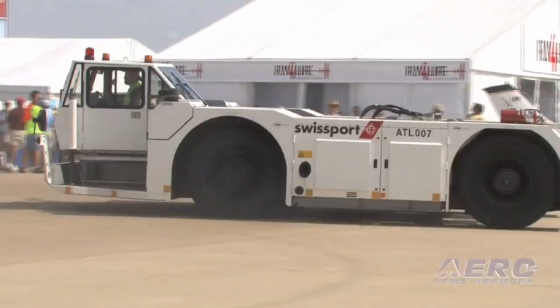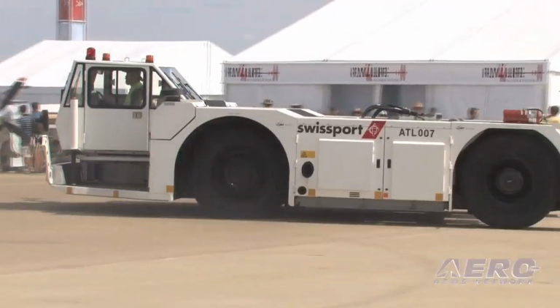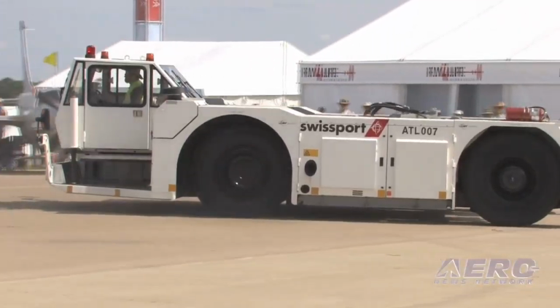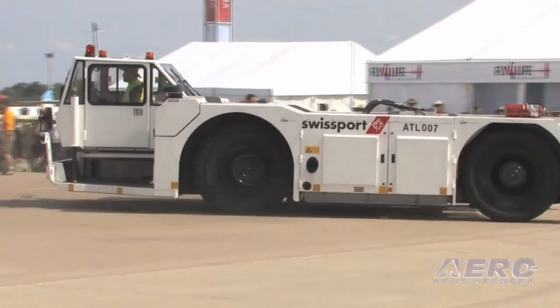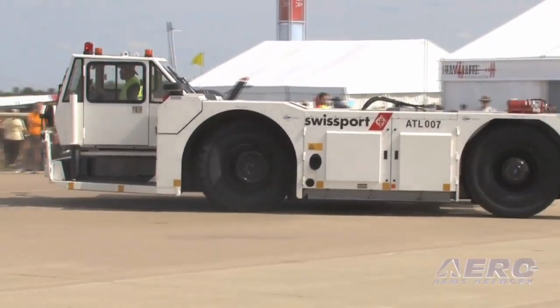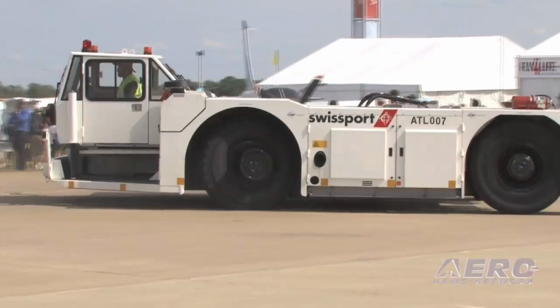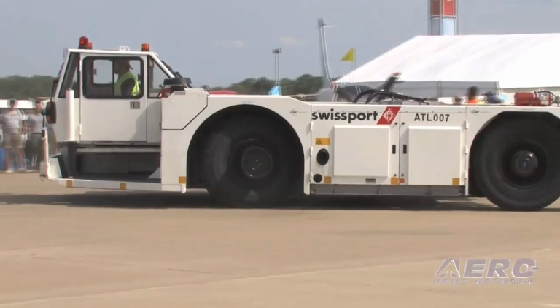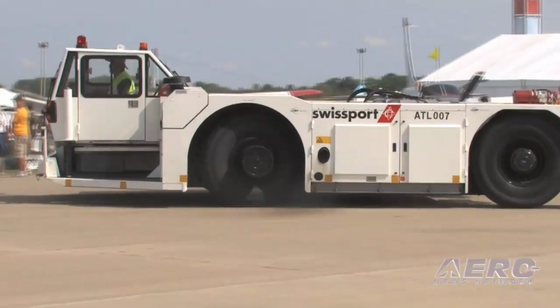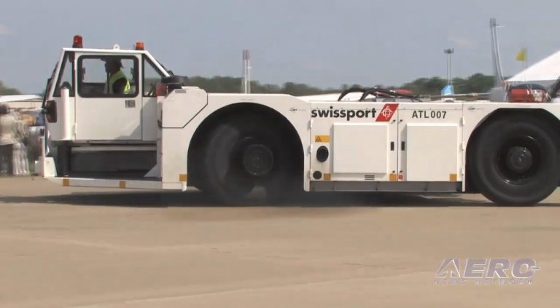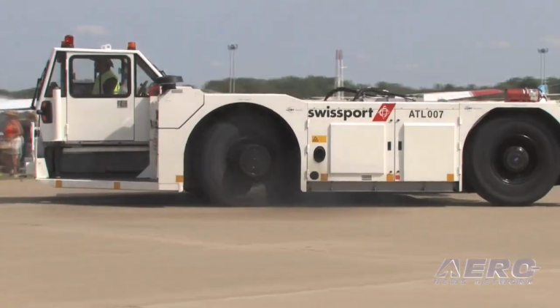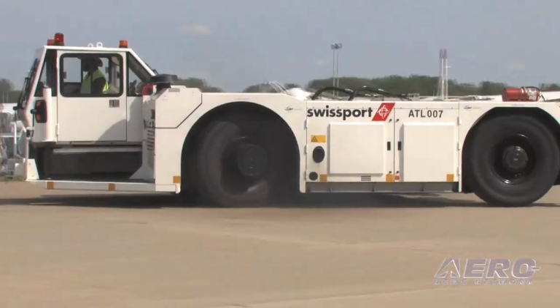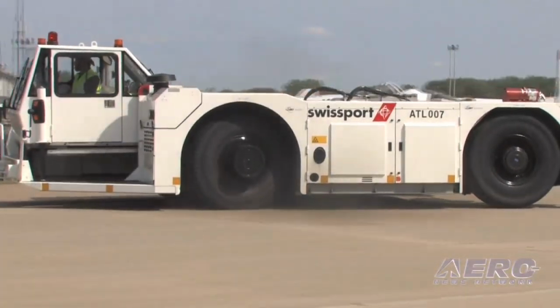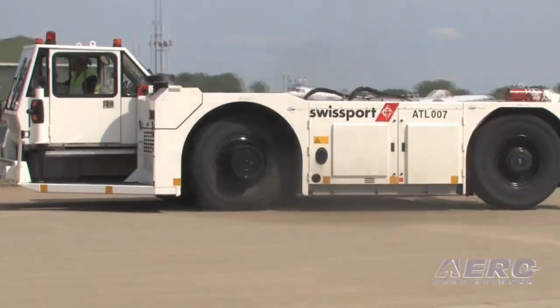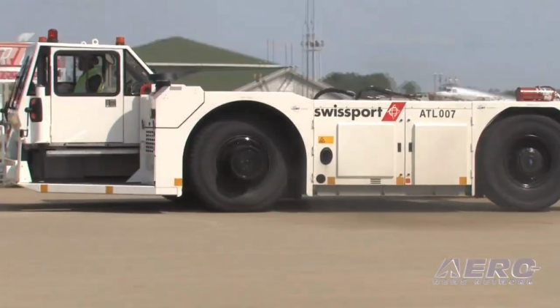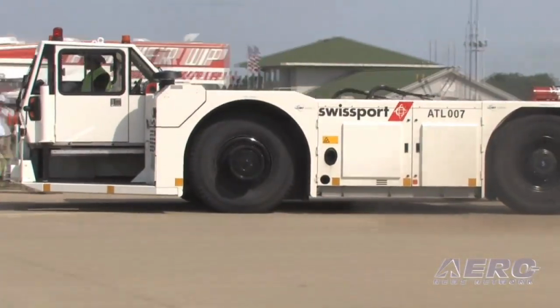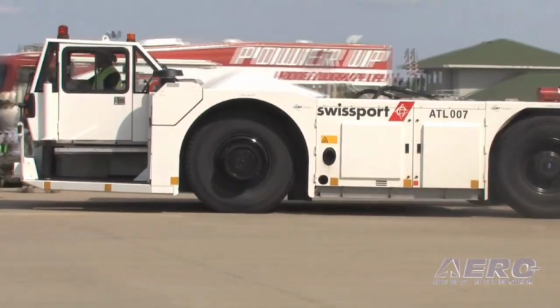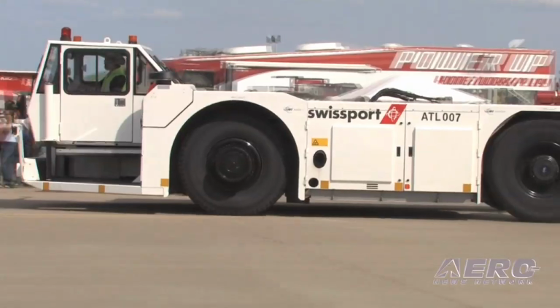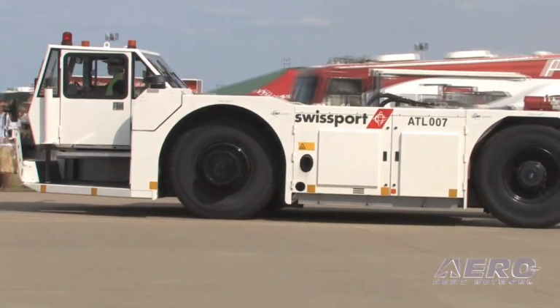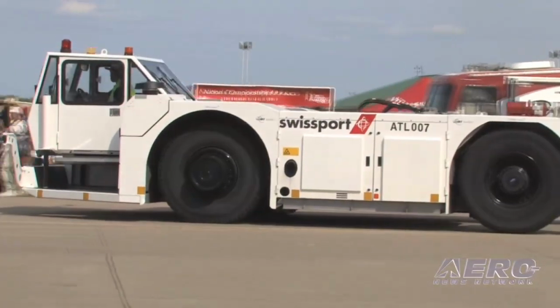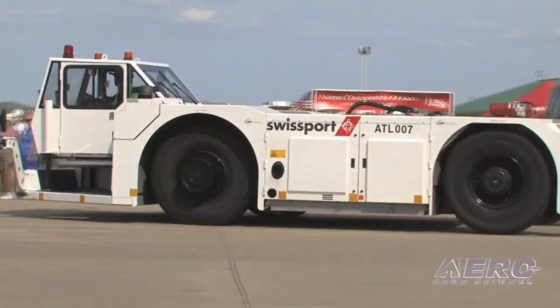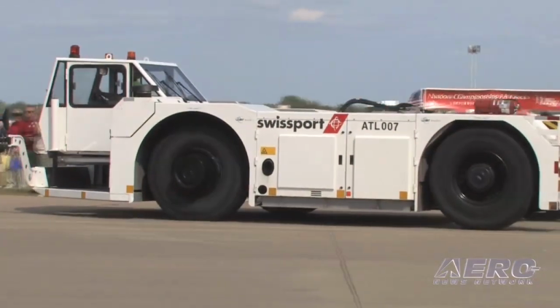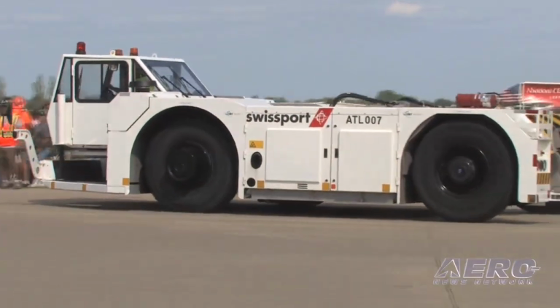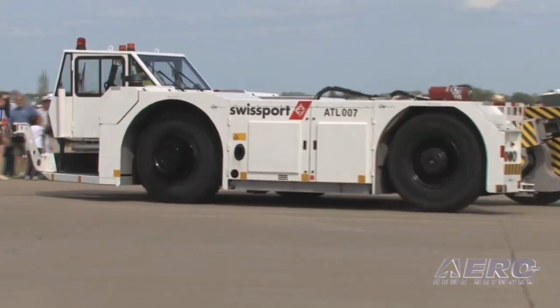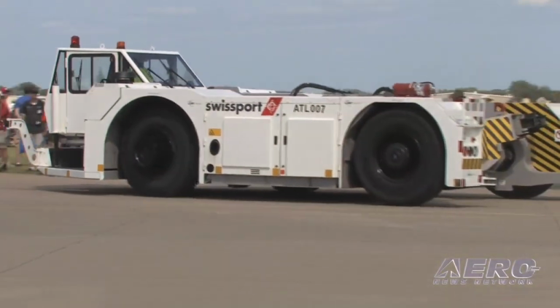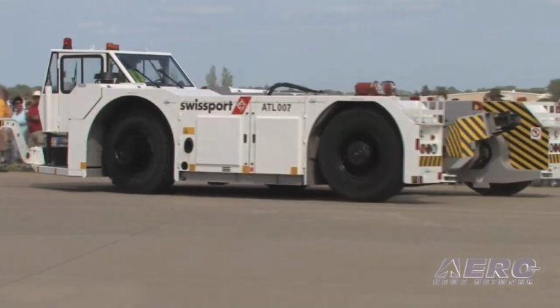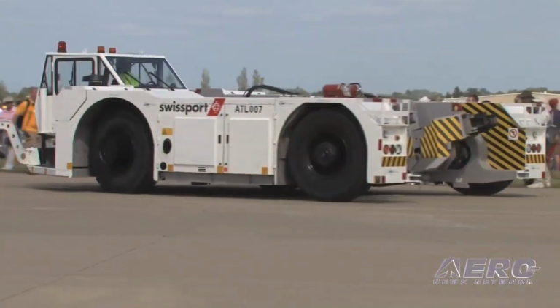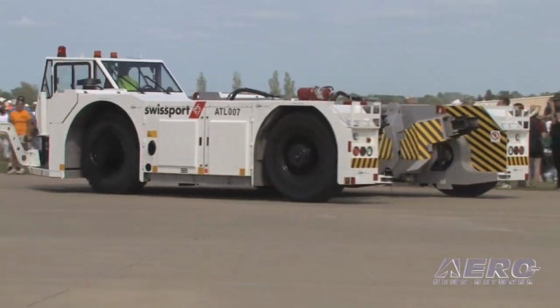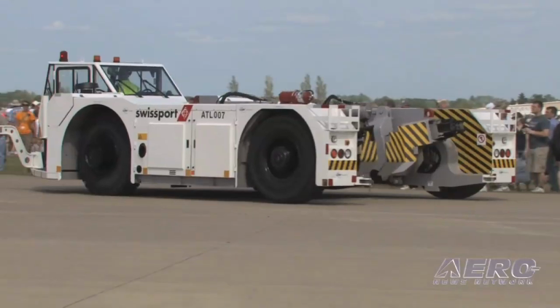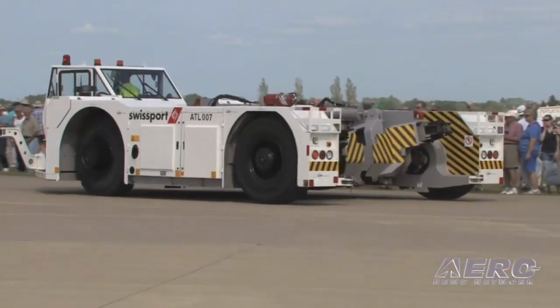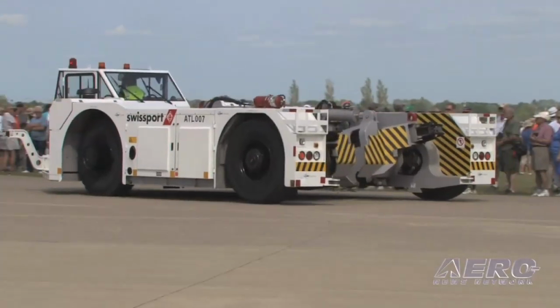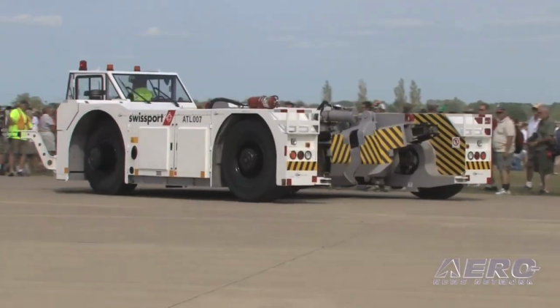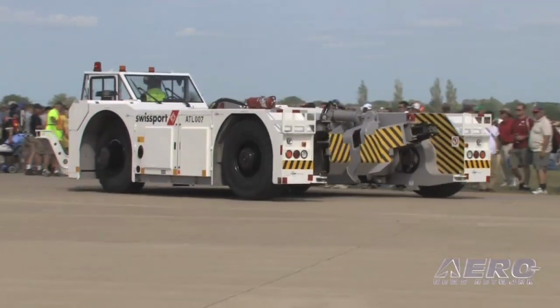It is designed with the A380 in mind. It also can handle anything from a 767 up to the A380 — so the 747, Boeing 777, Boeing 767, Airbus A330, and Airbus A340.